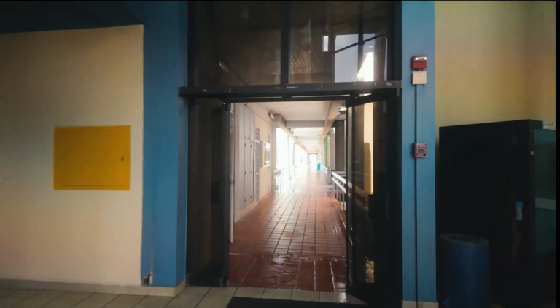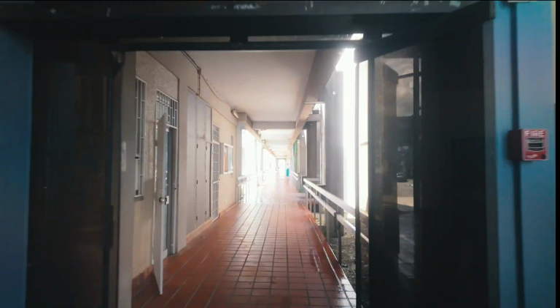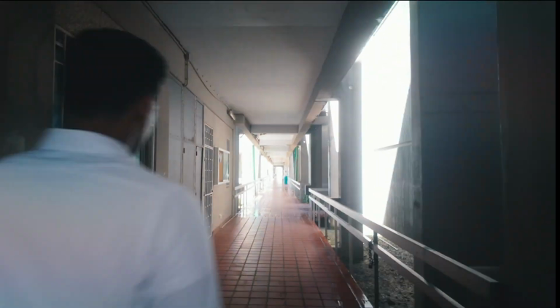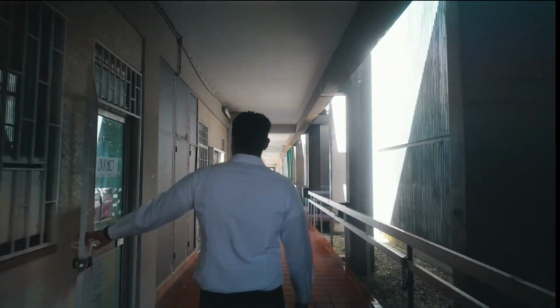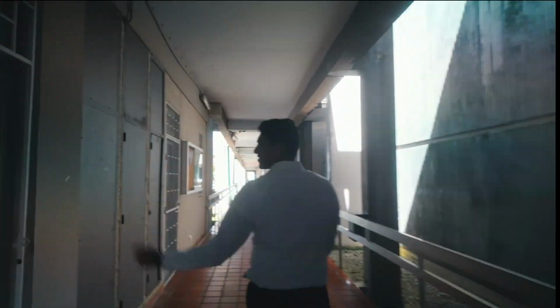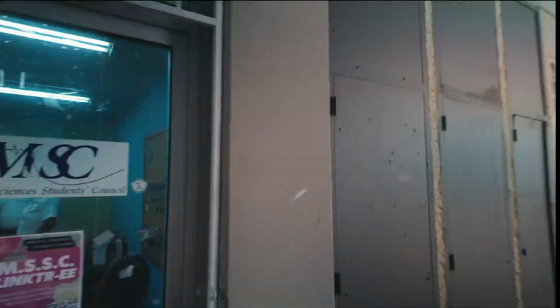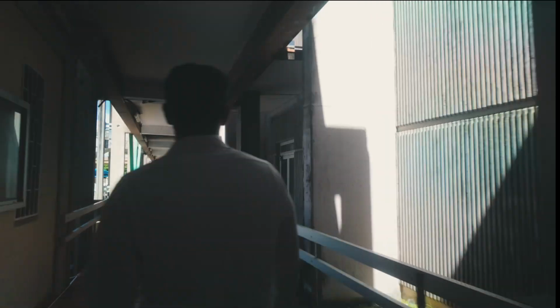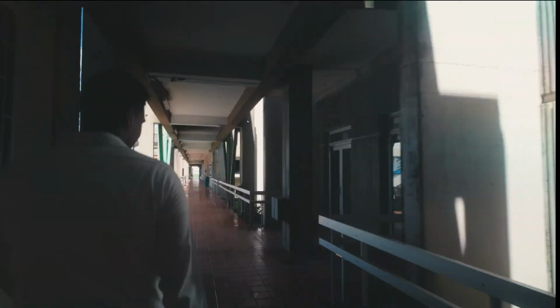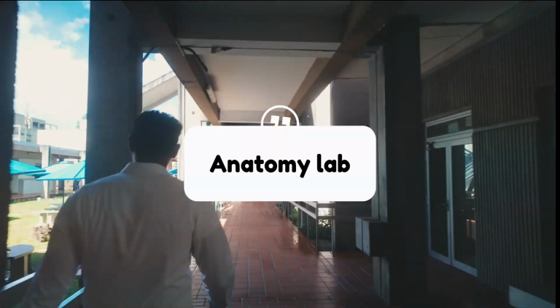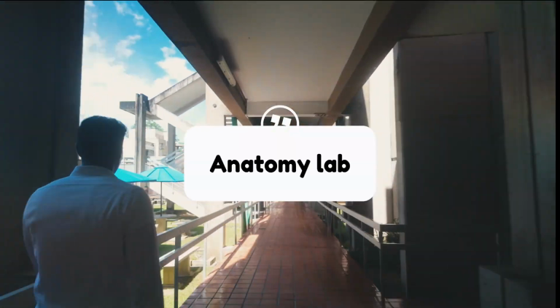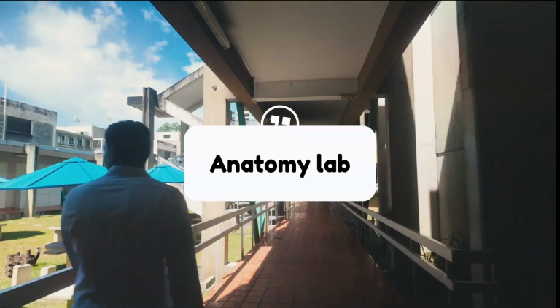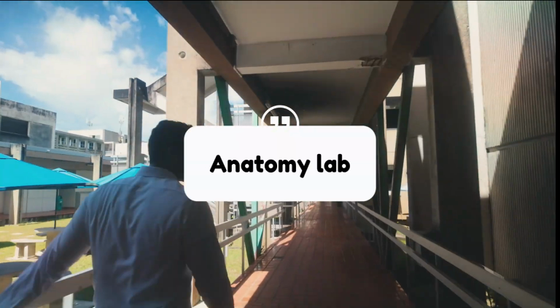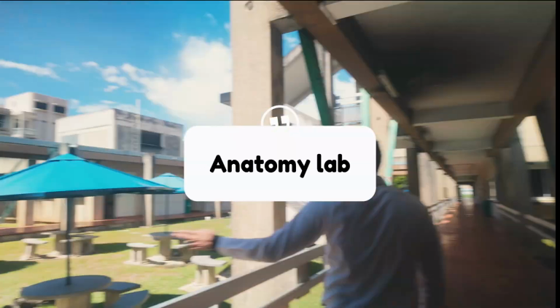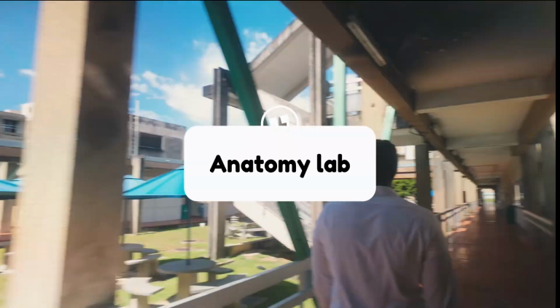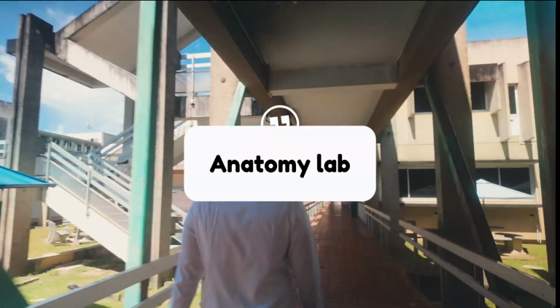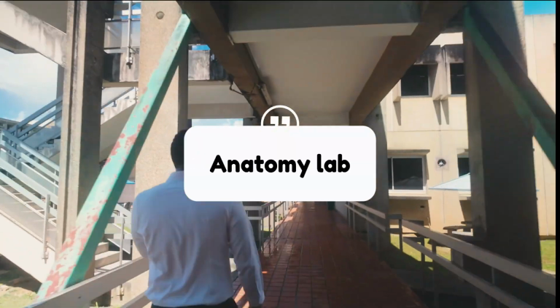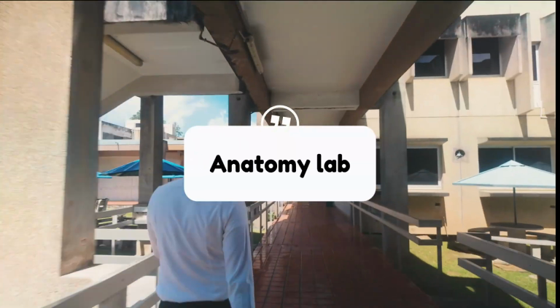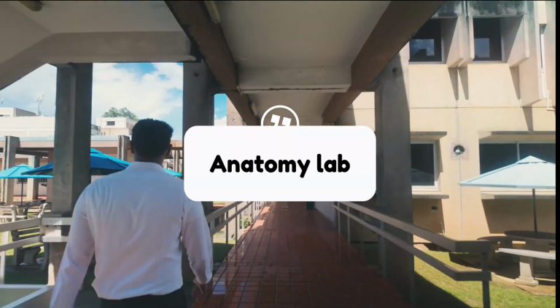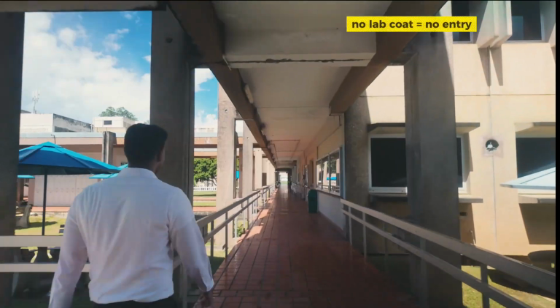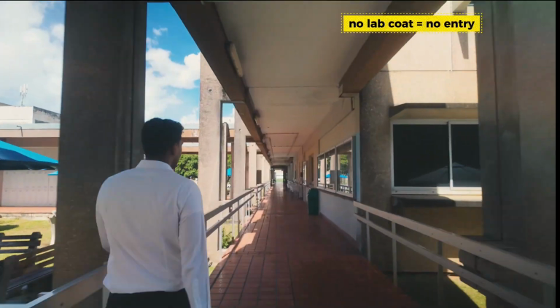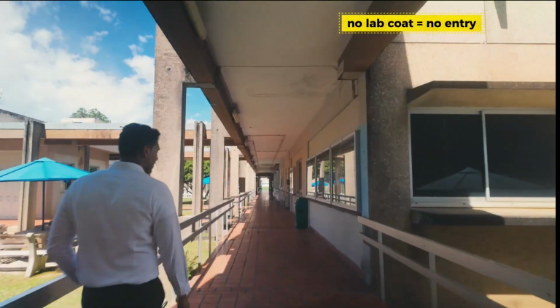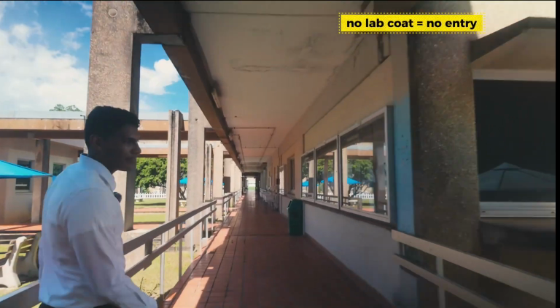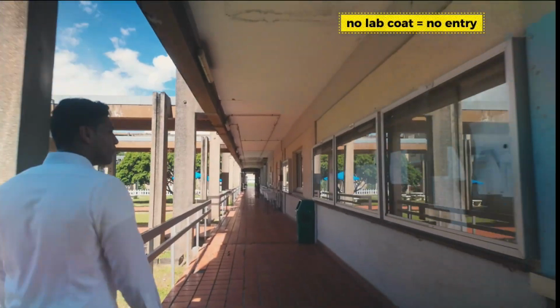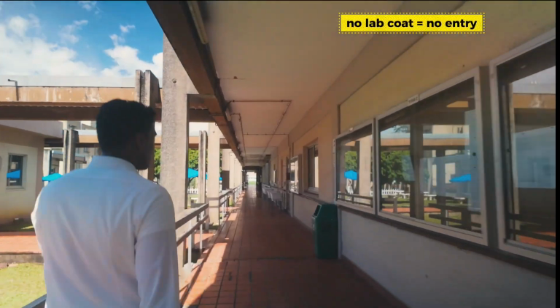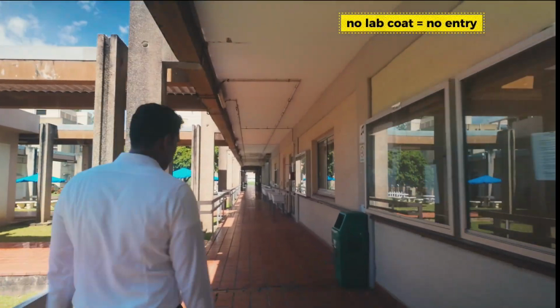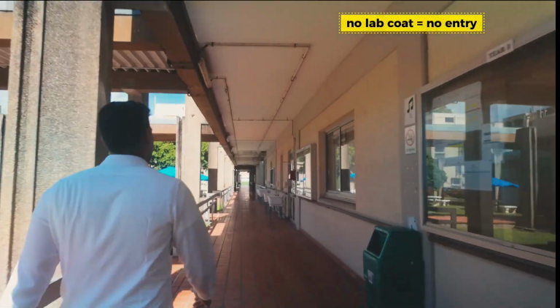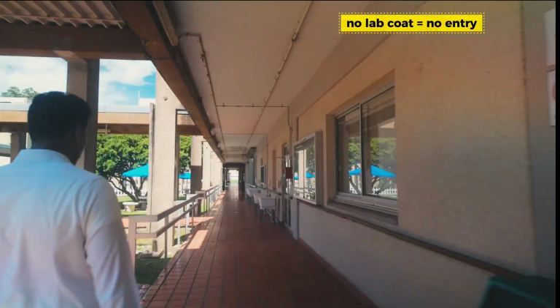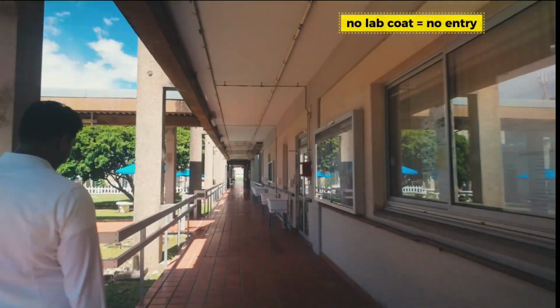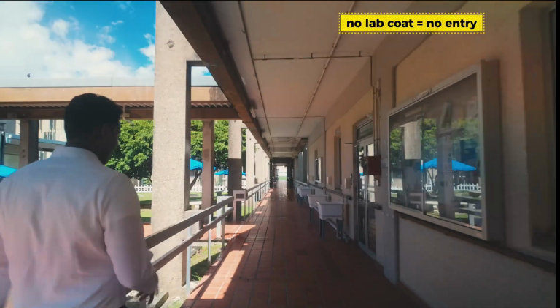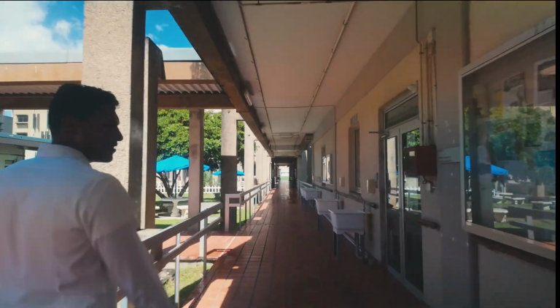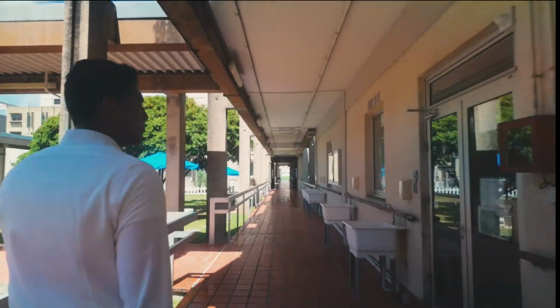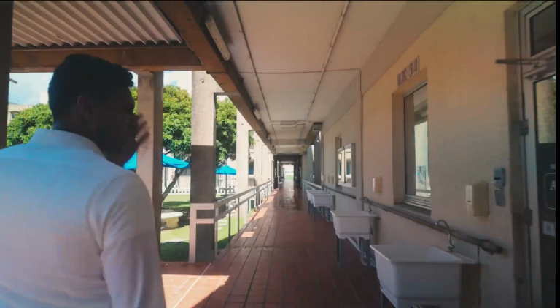Down this corridor is the anatomy lab. It consists of the figure room, the museum, and the actual lab. Just remember to walk with your lab coat.